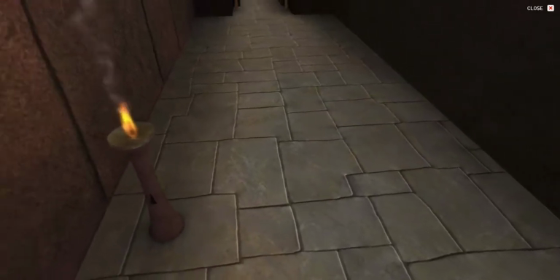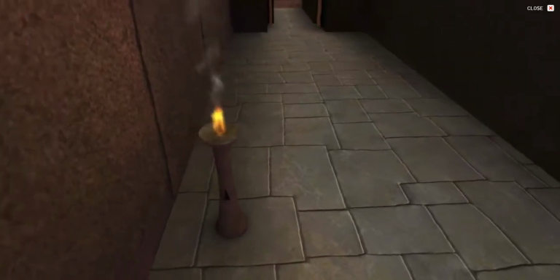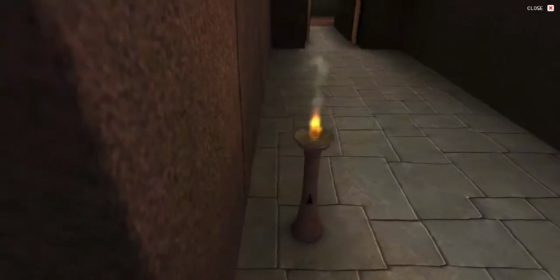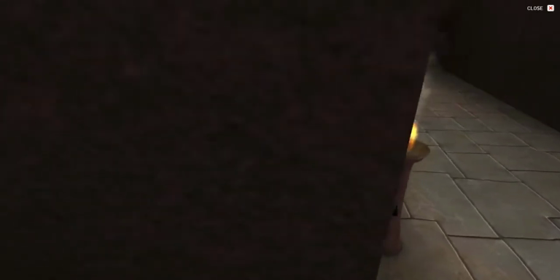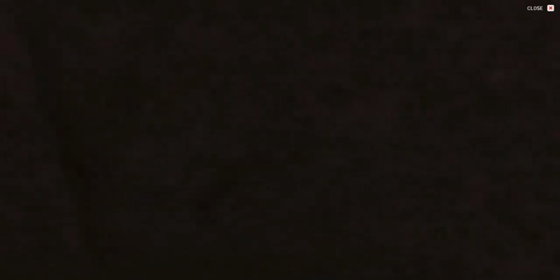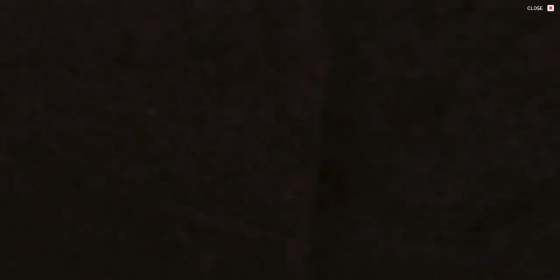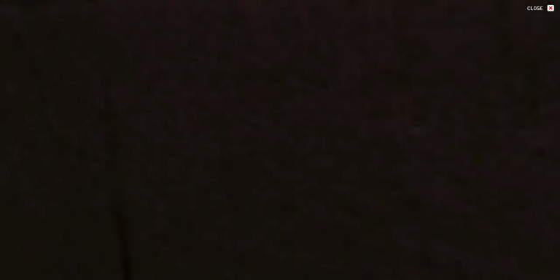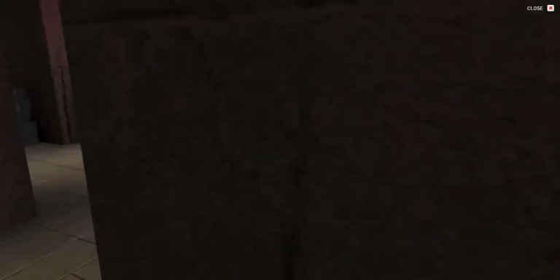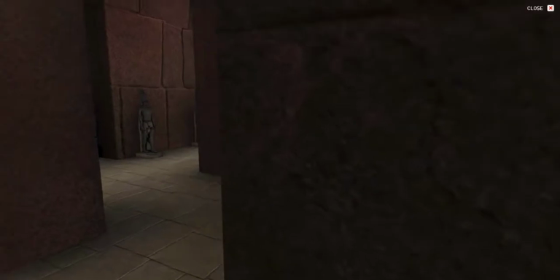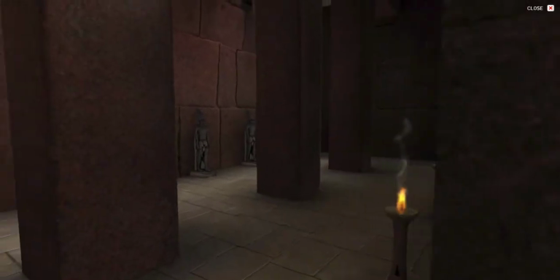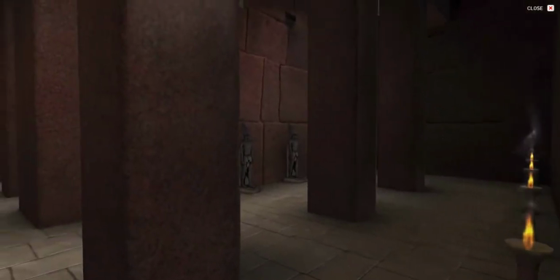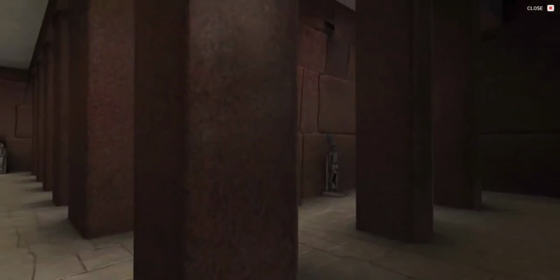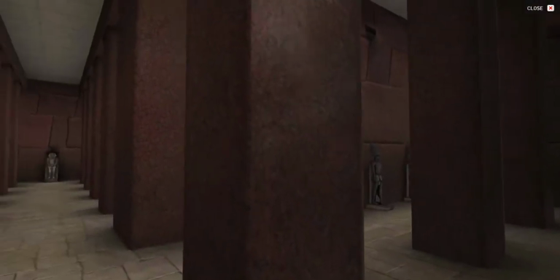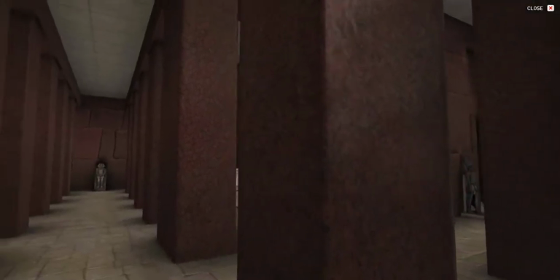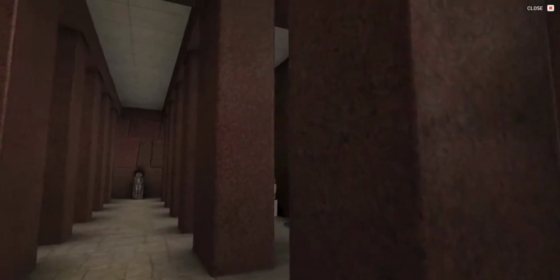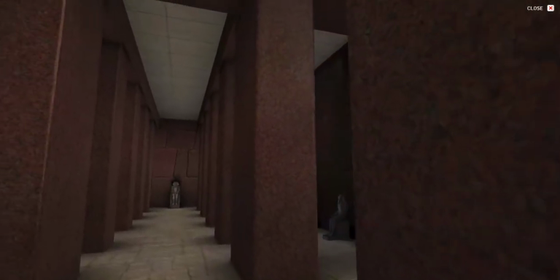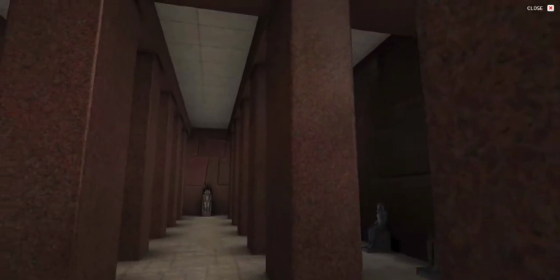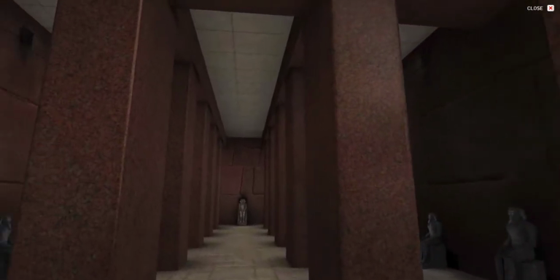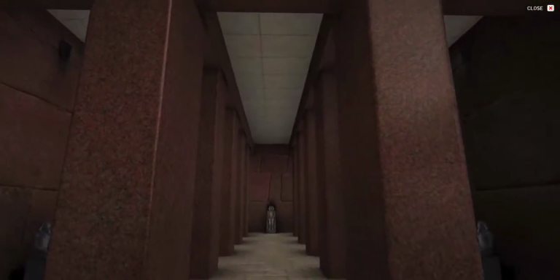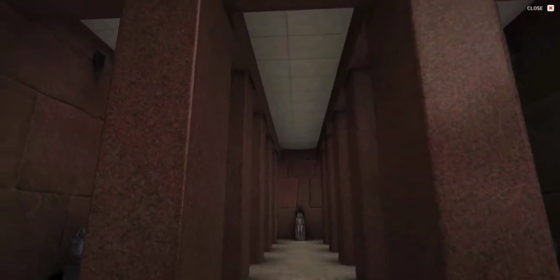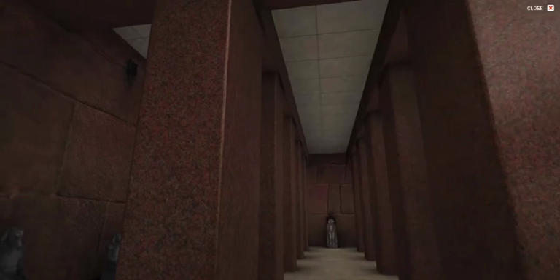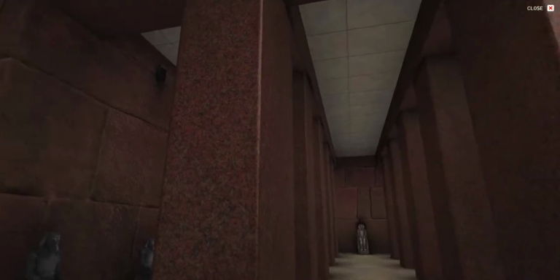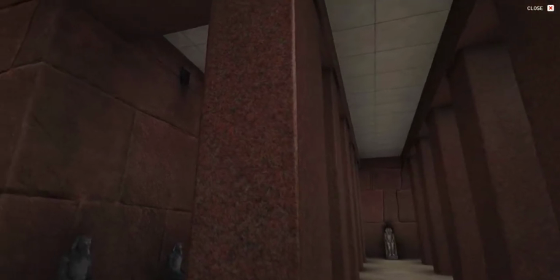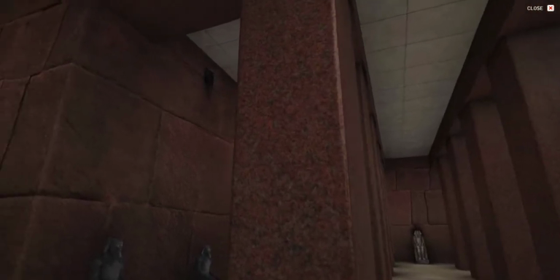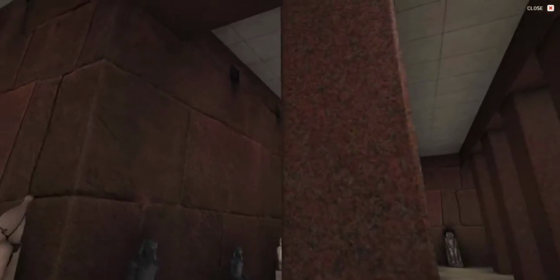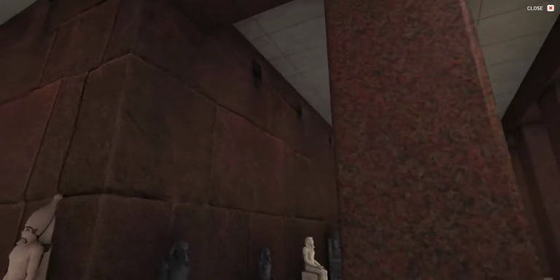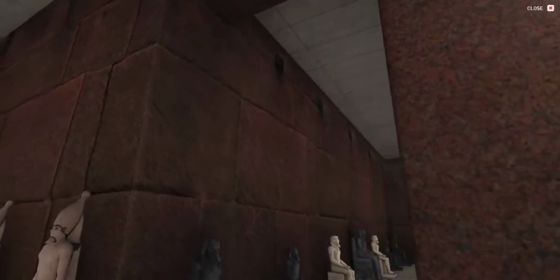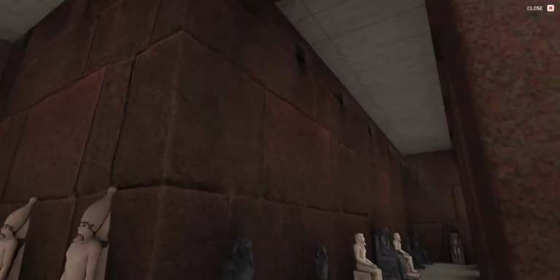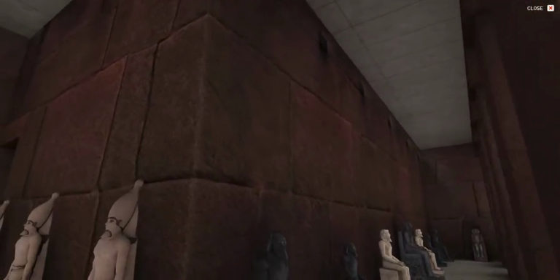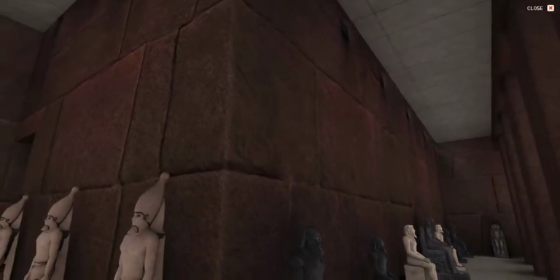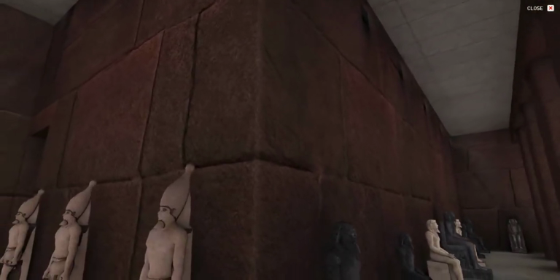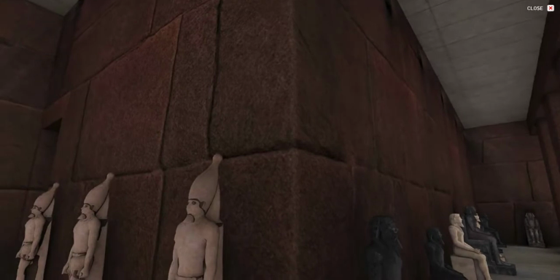Further inside the temple, a large pillared hall takes the form of the letter T, with 16 single-block granite pillars. Narrow slits towards the tops of the walls provided the only source of light, creating a very dramatic setting.